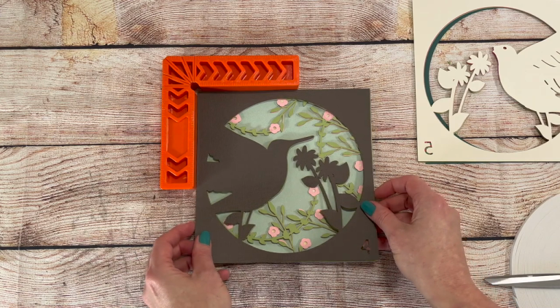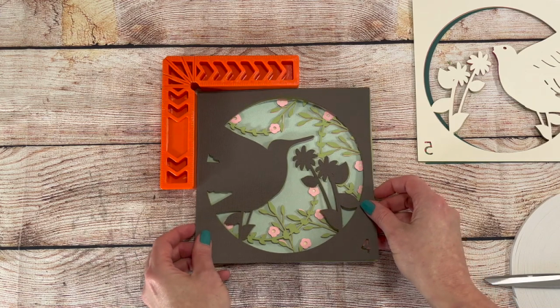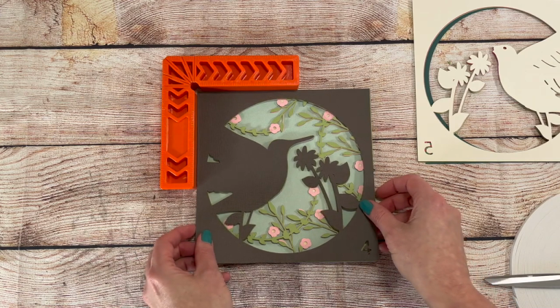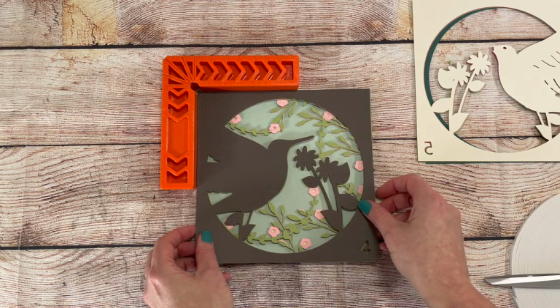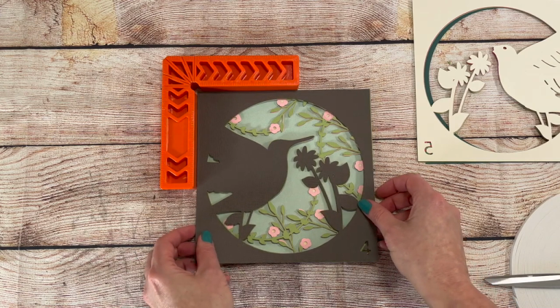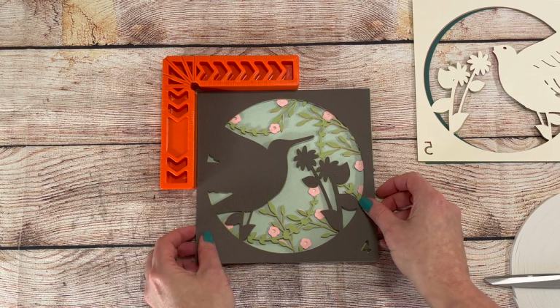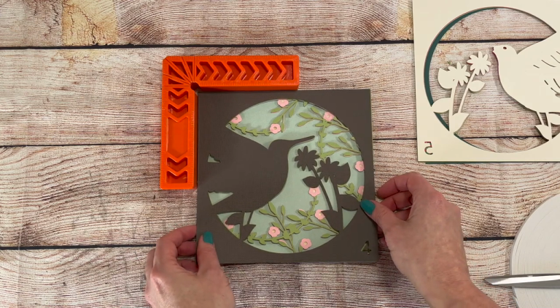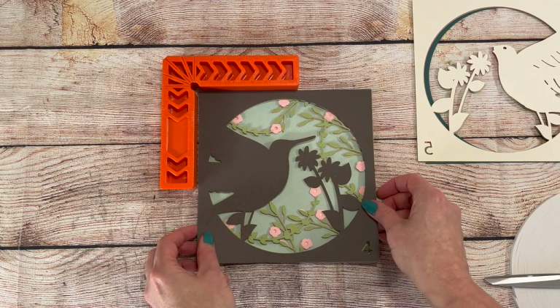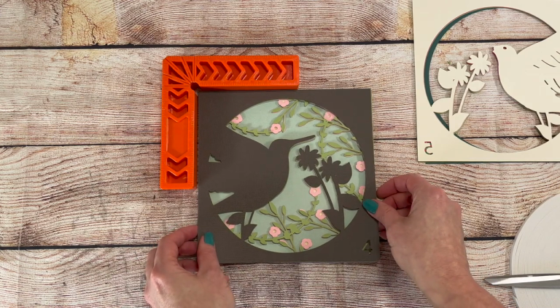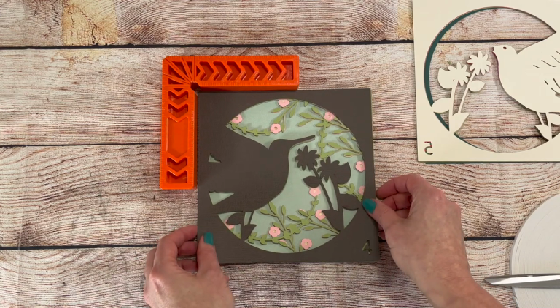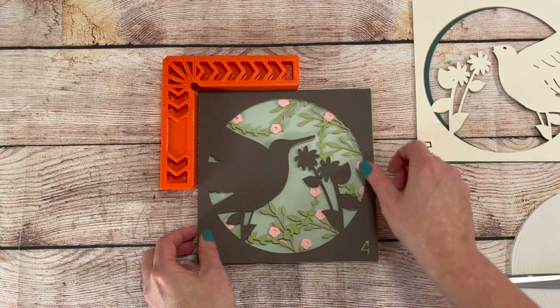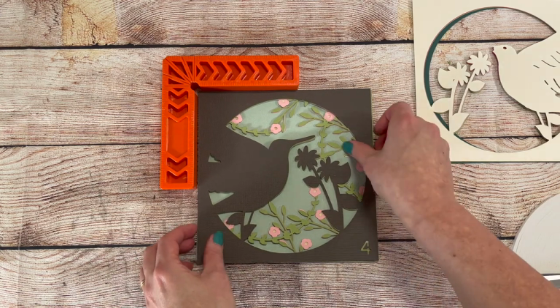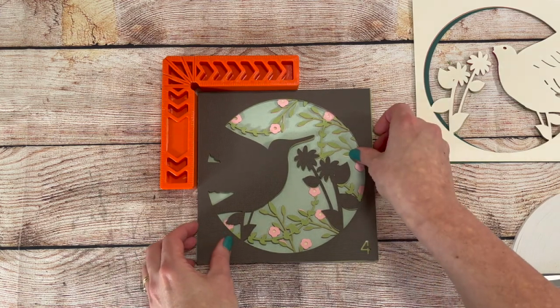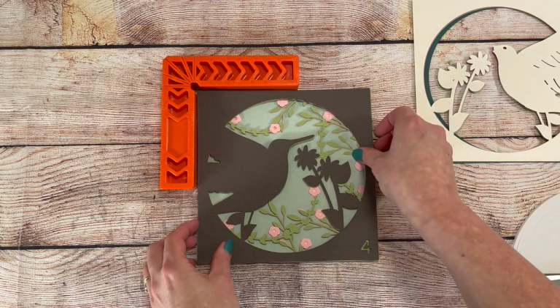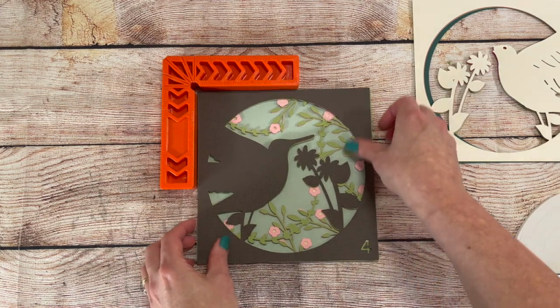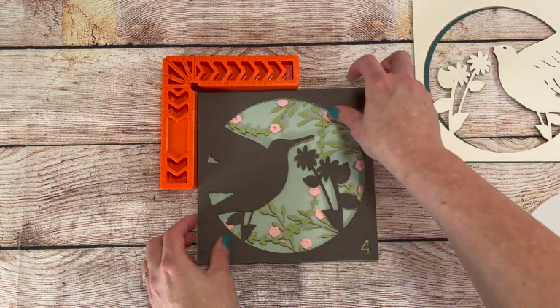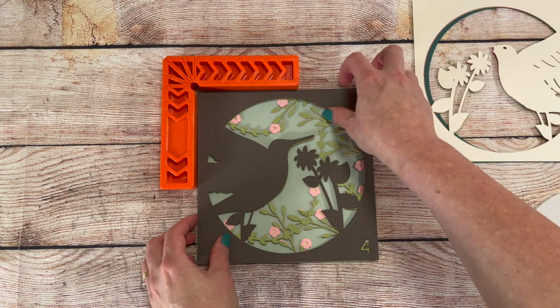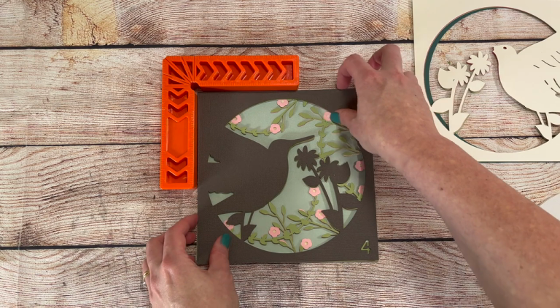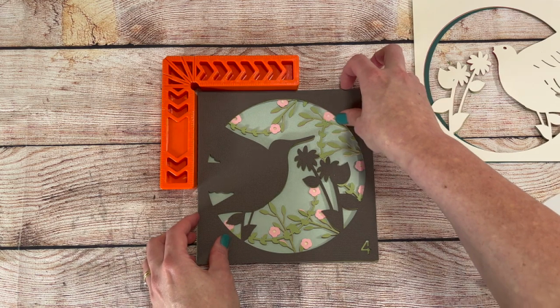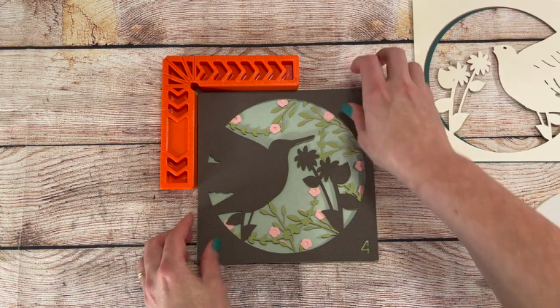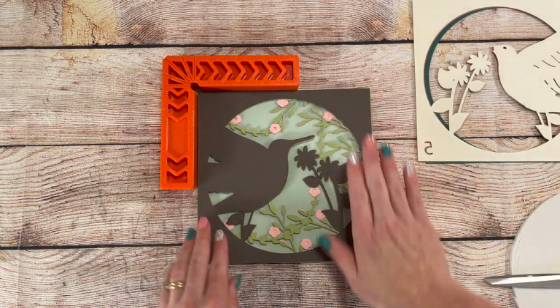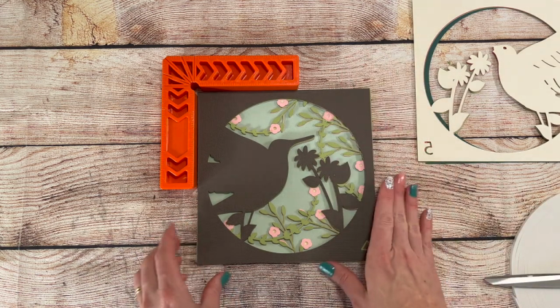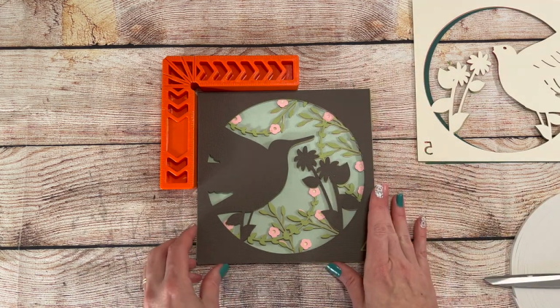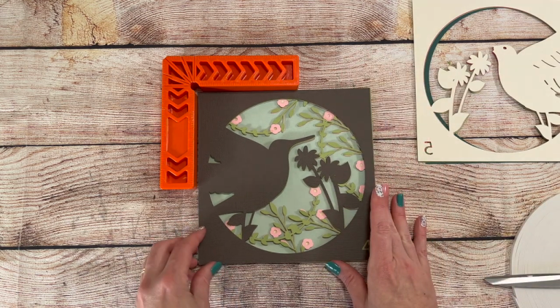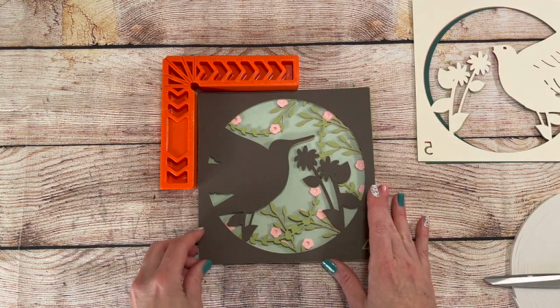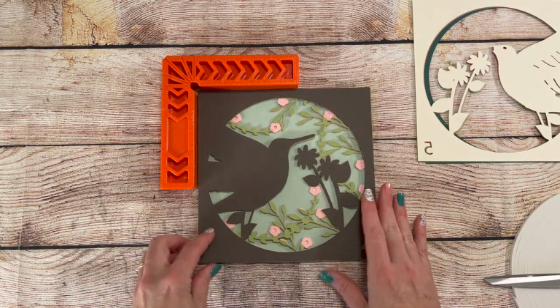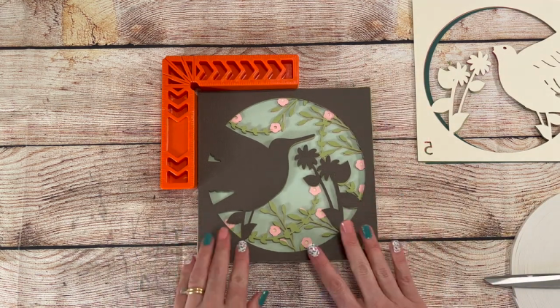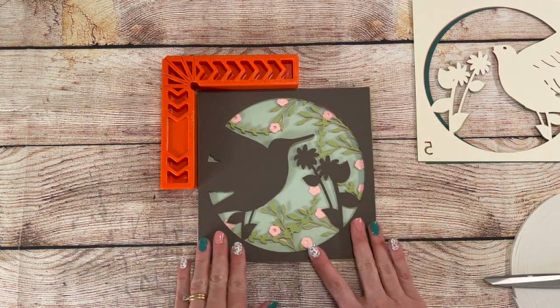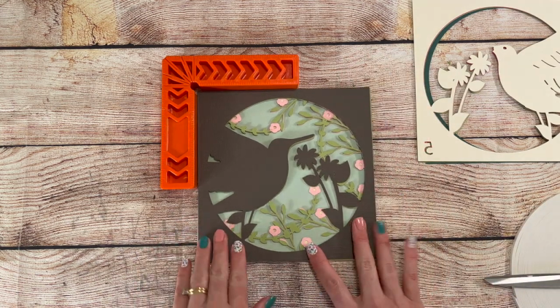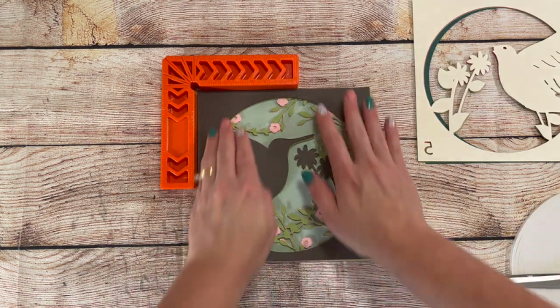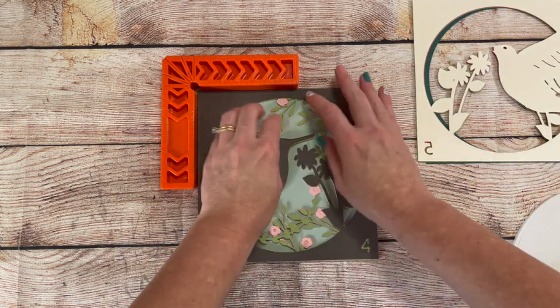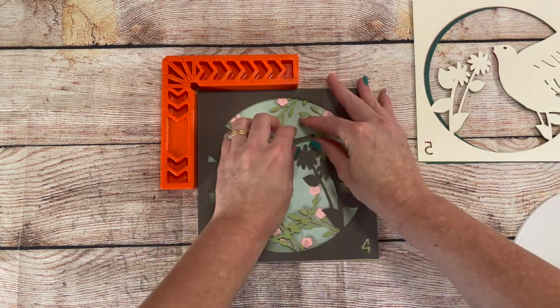I'm using a new tool. This 90 degree piece is really helping me keep my layers lined up. I've got the link for it in the description below if you're interested.